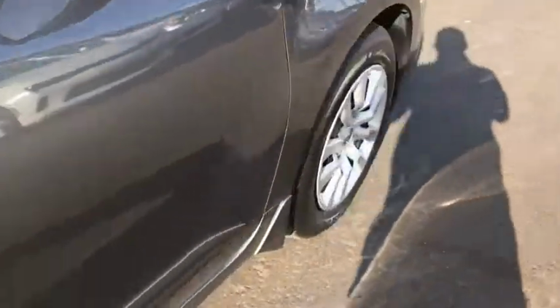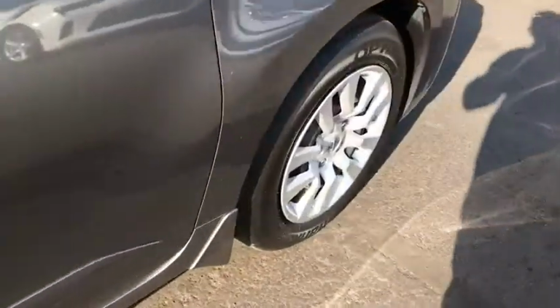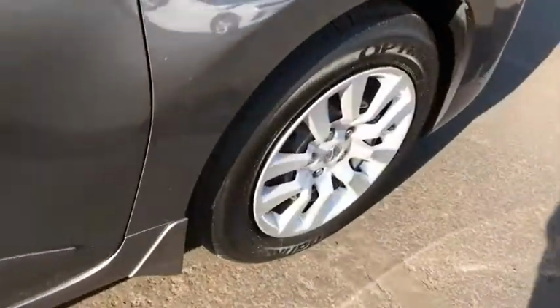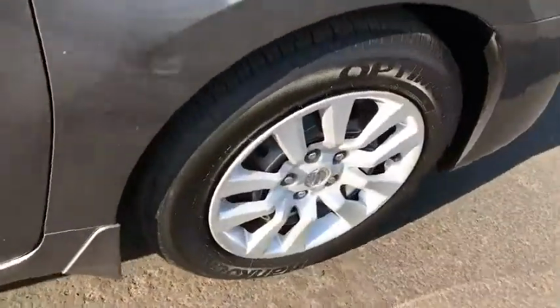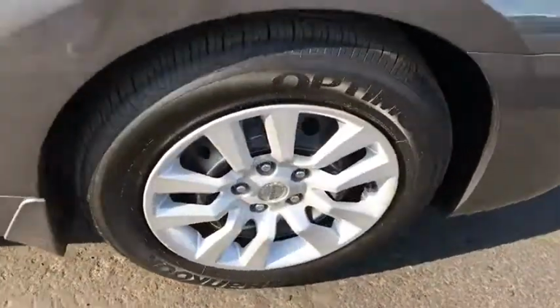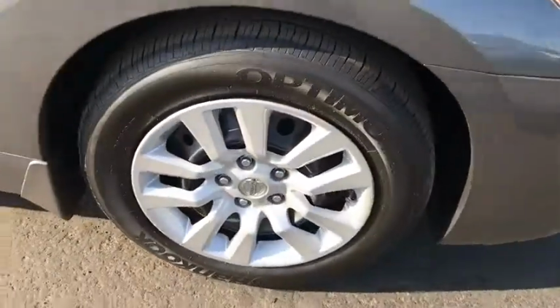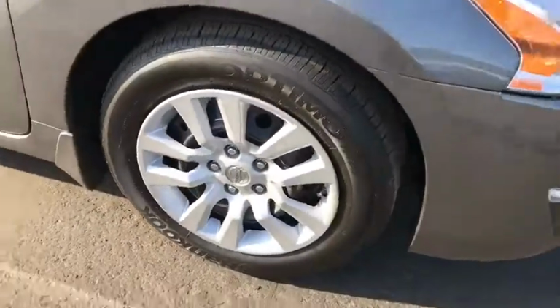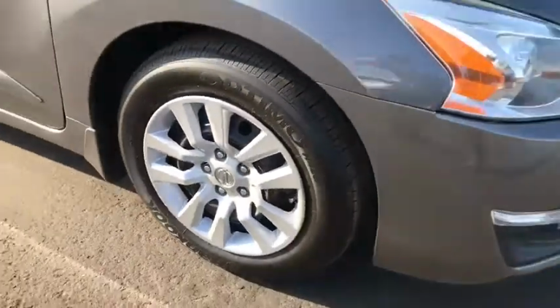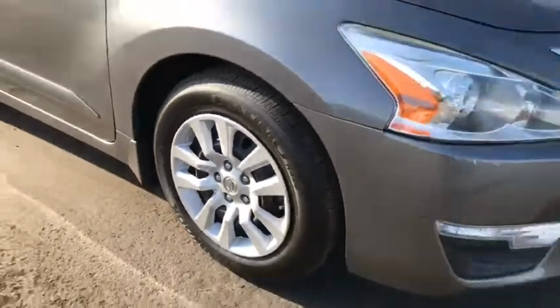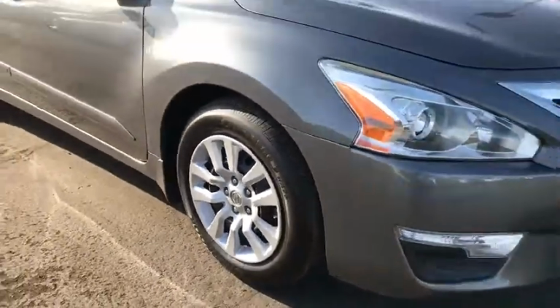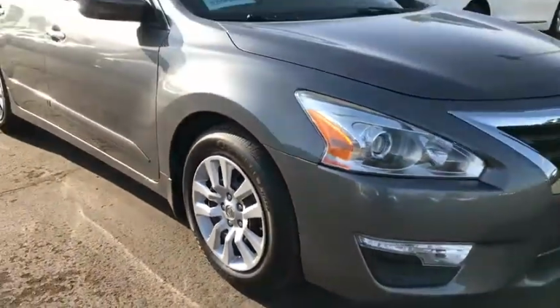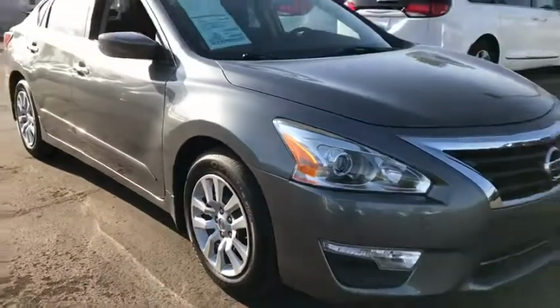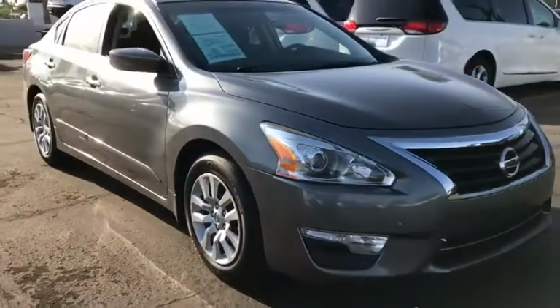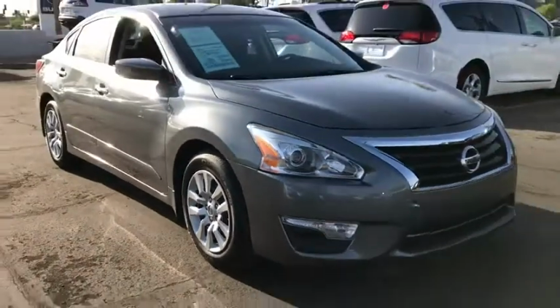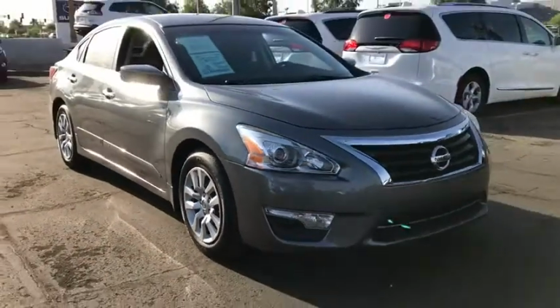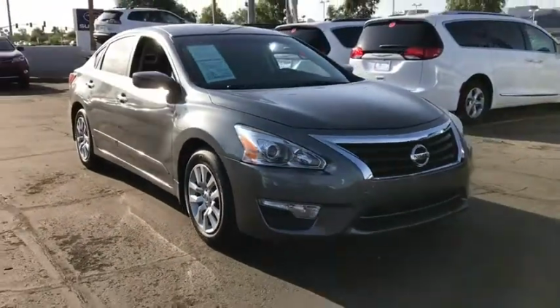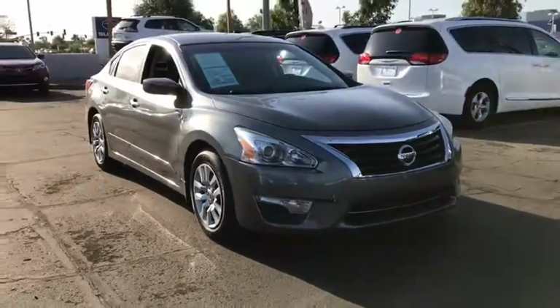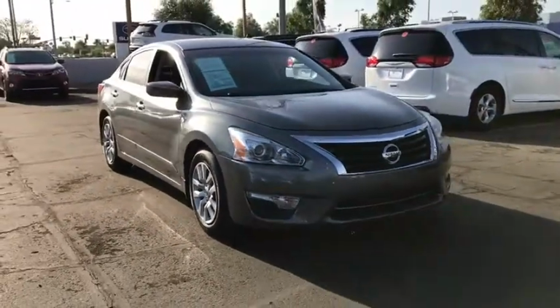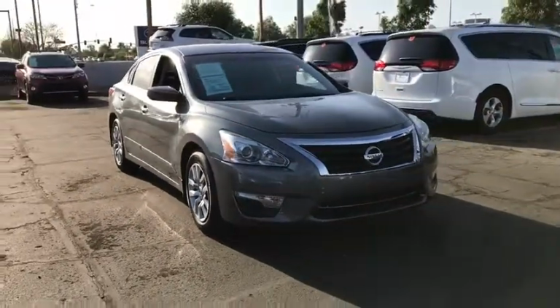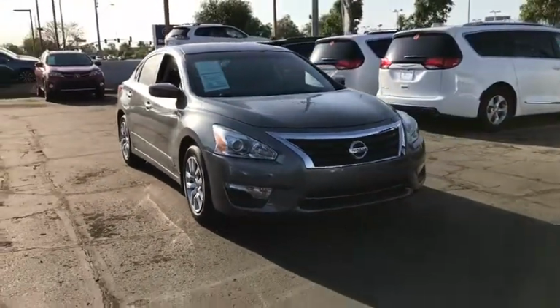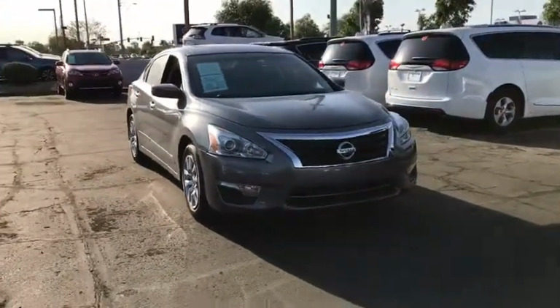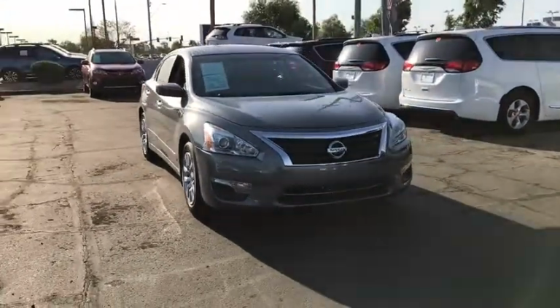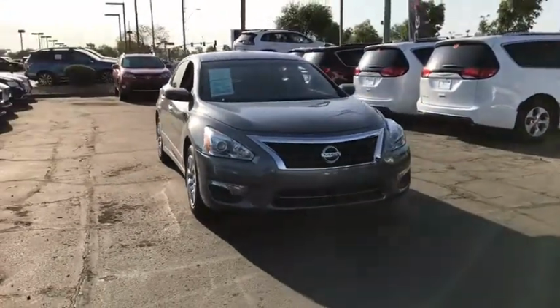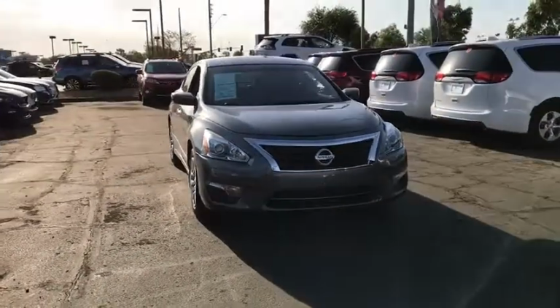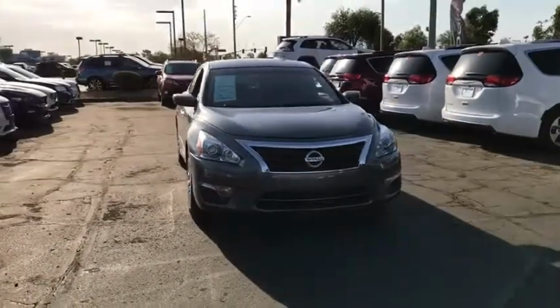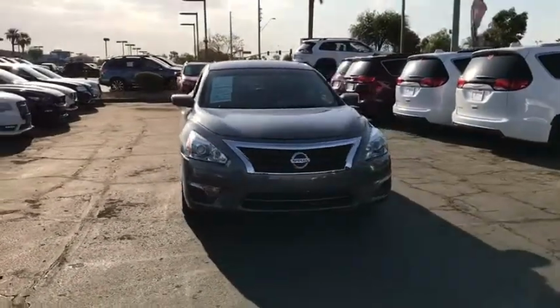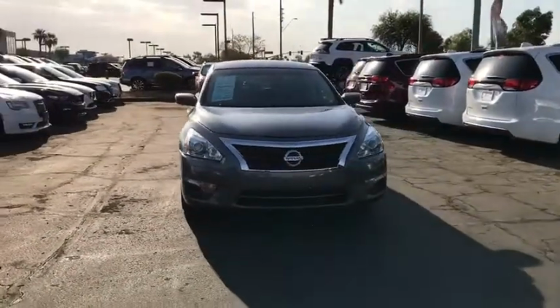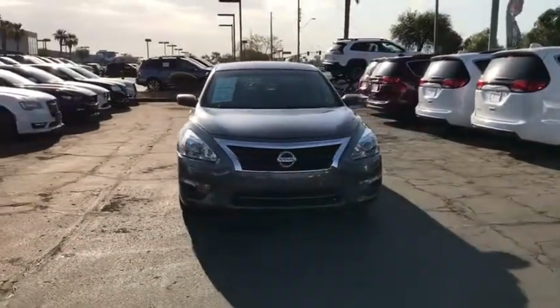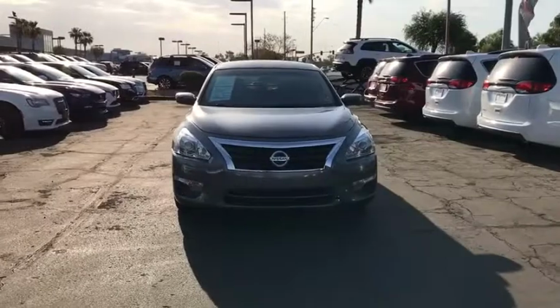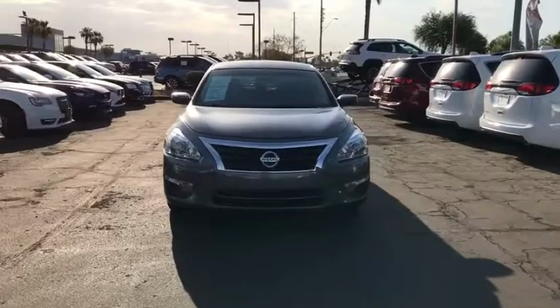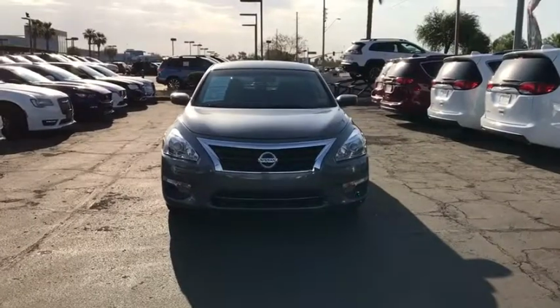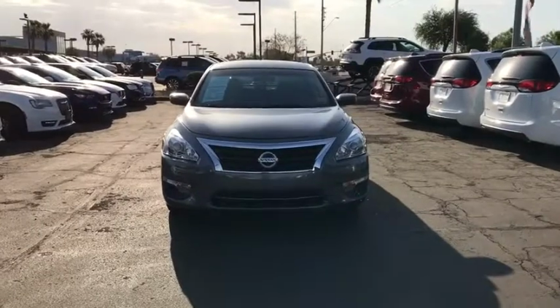Here are some of this vehicle's great options: keyless entry, traction control, steering wheel audio controls, anti-lock braking system, stability control, and Bluetooth.